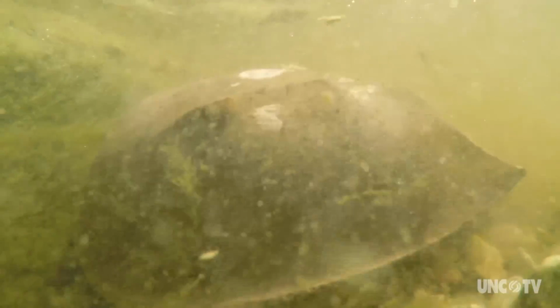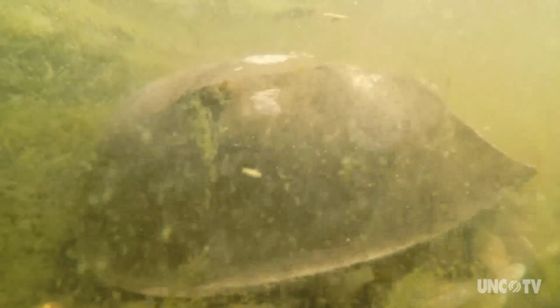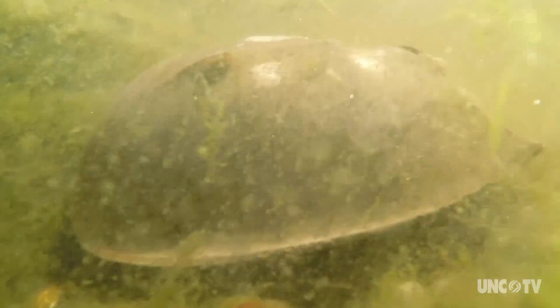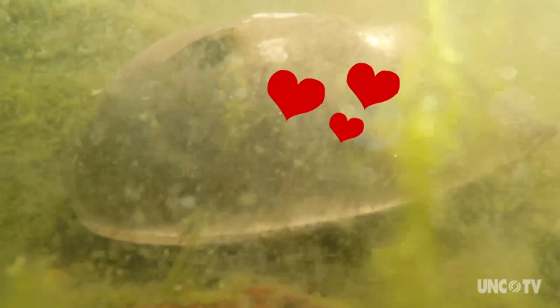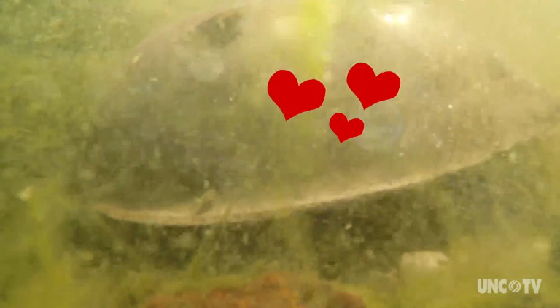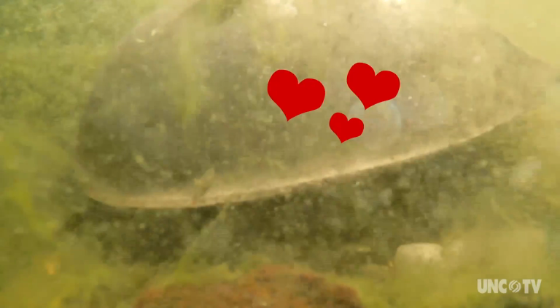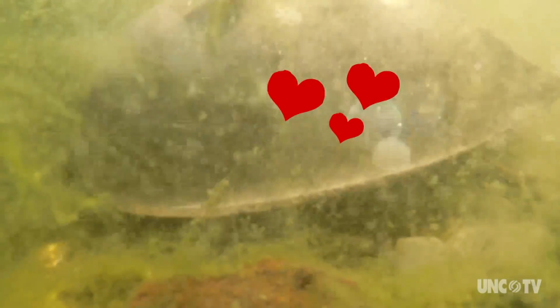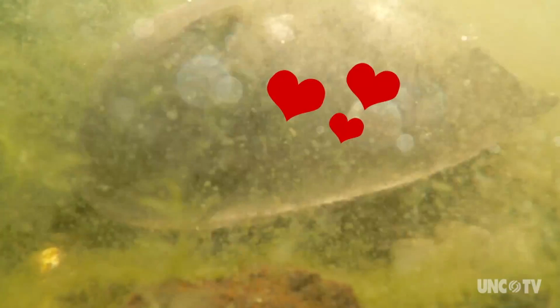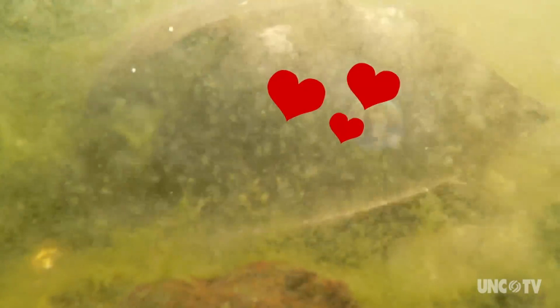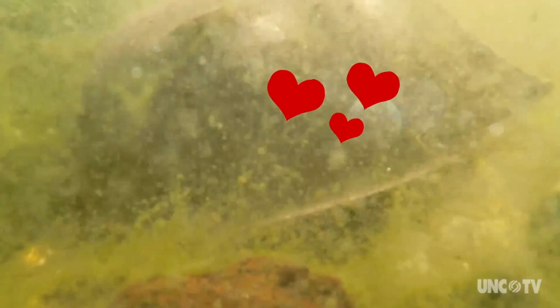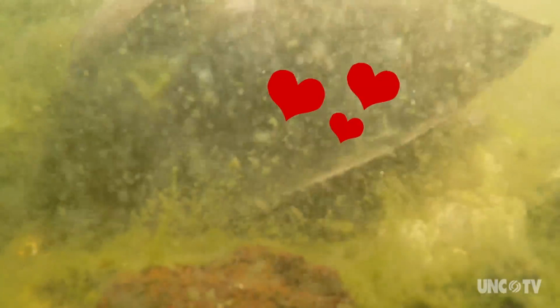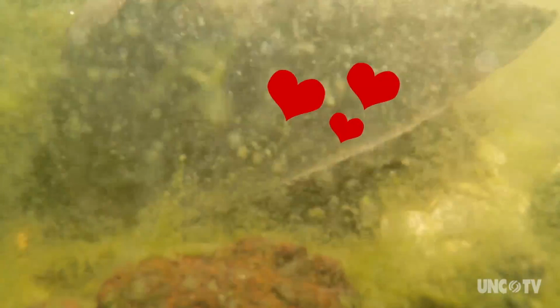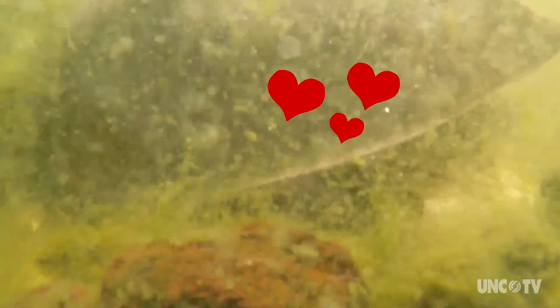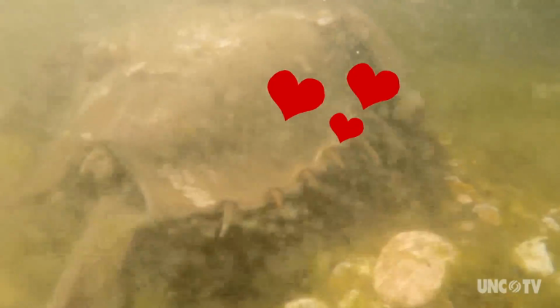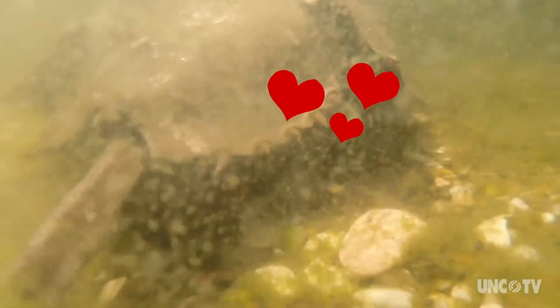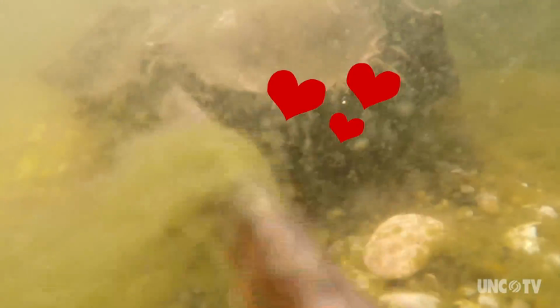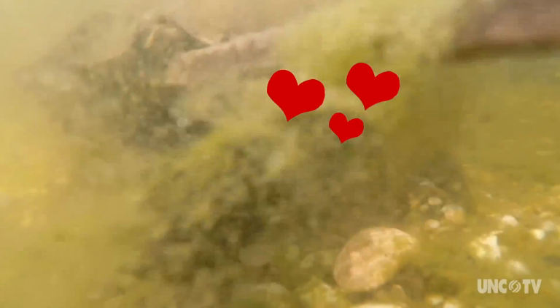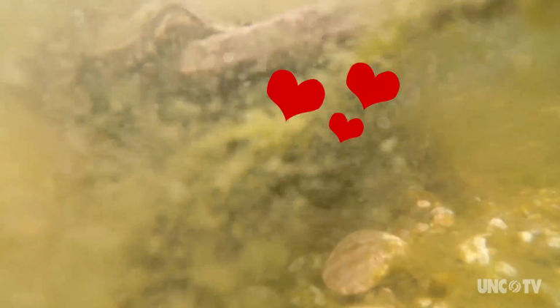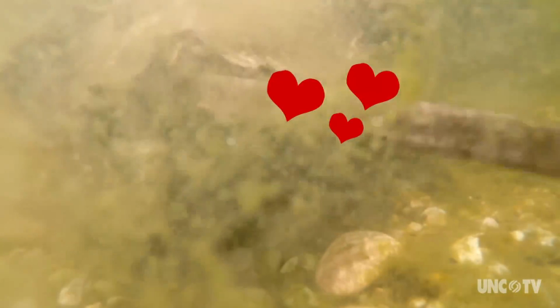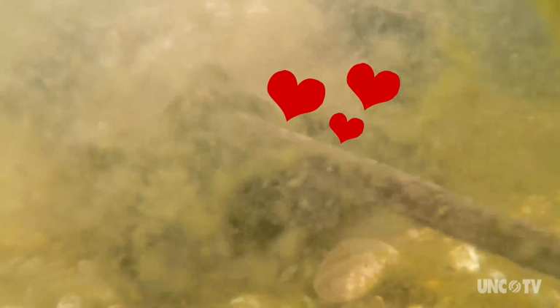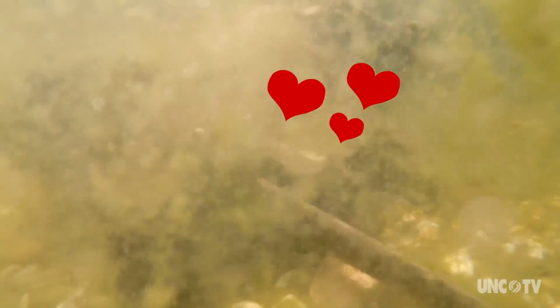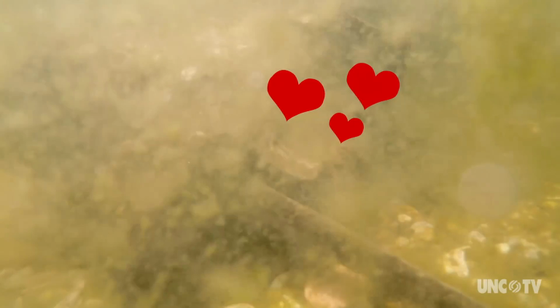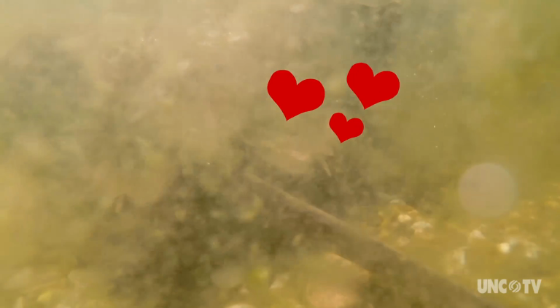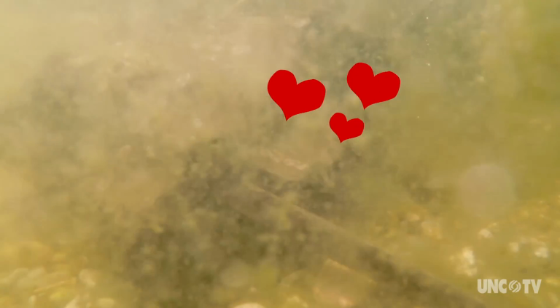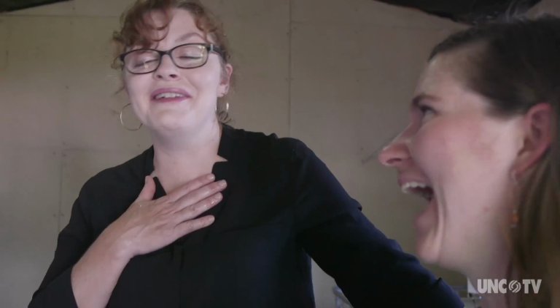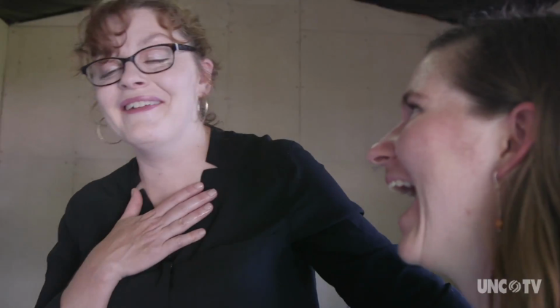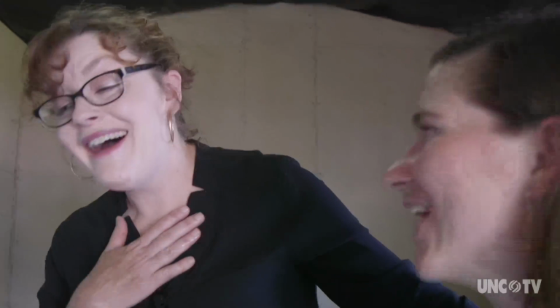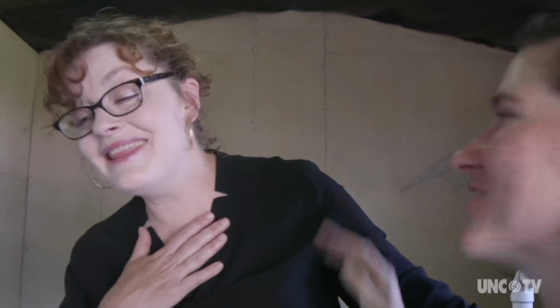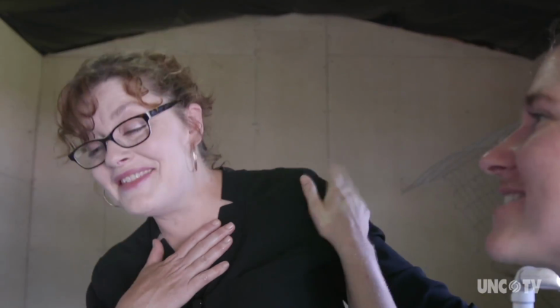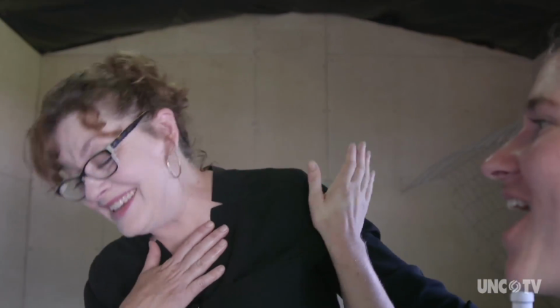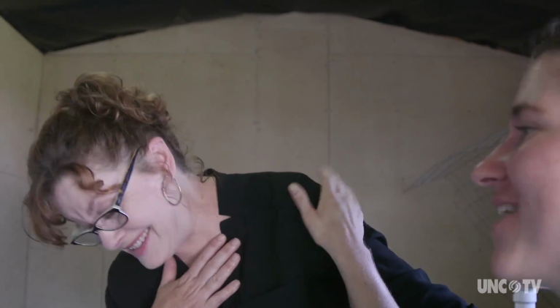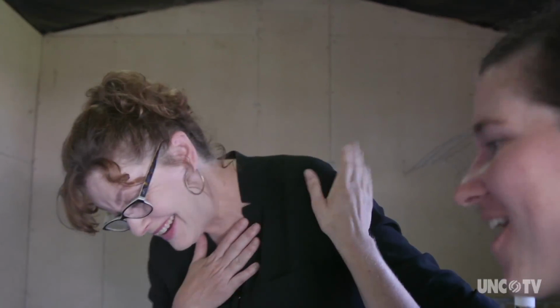You become so attached to these animals. I don't know what it is, but how can you become attached to a creature that looks like that? You just have a soft heart.